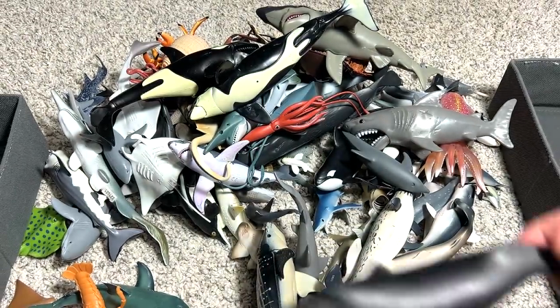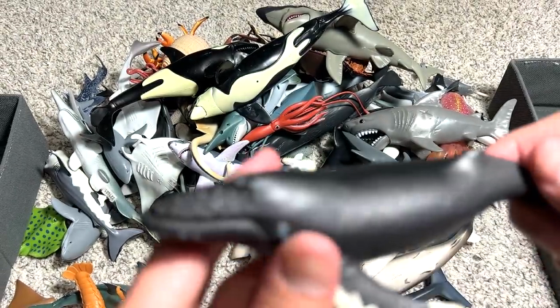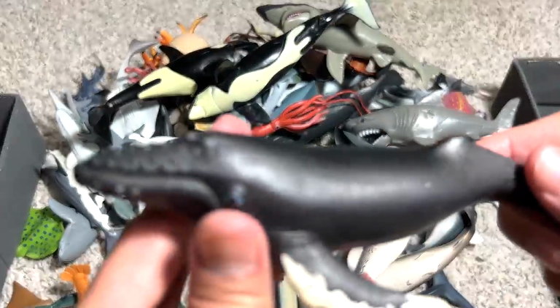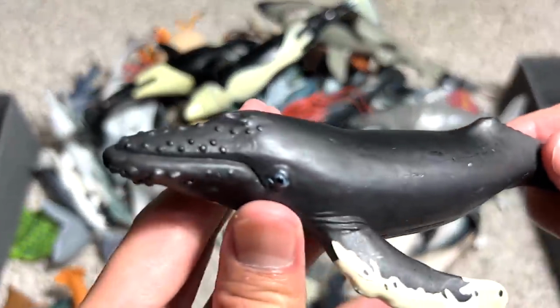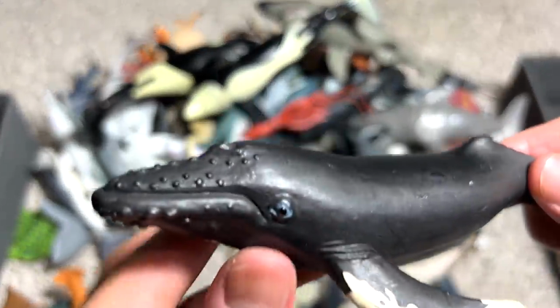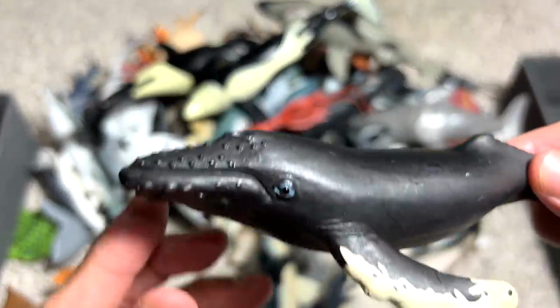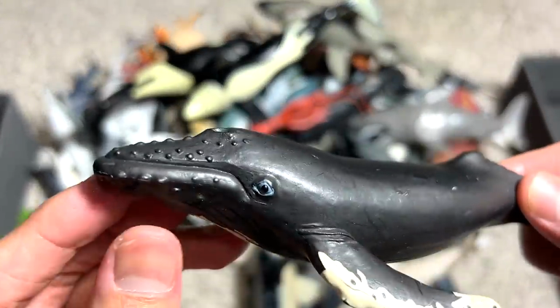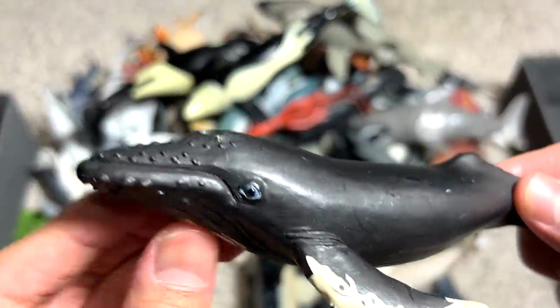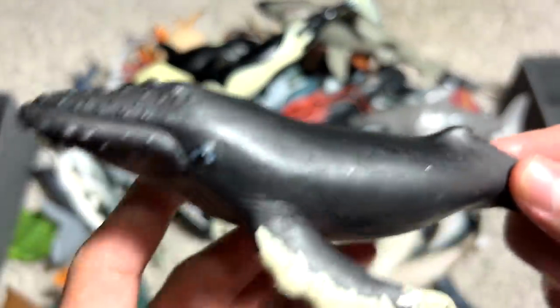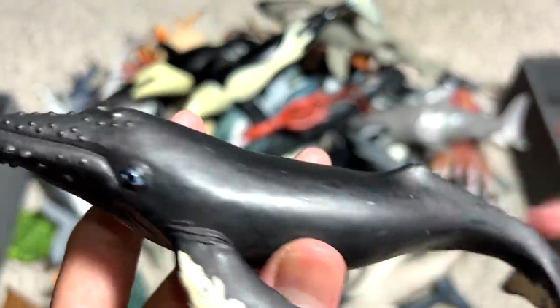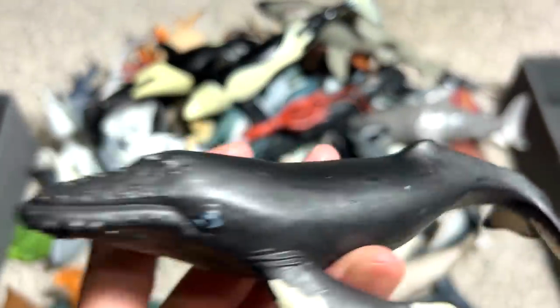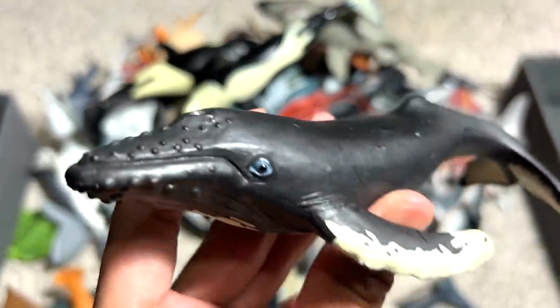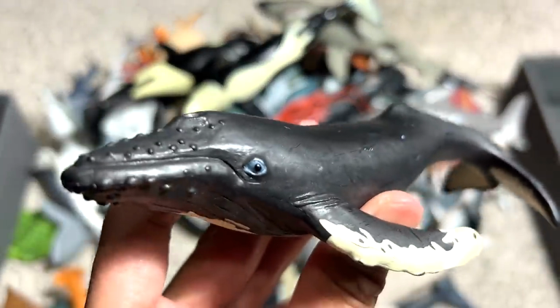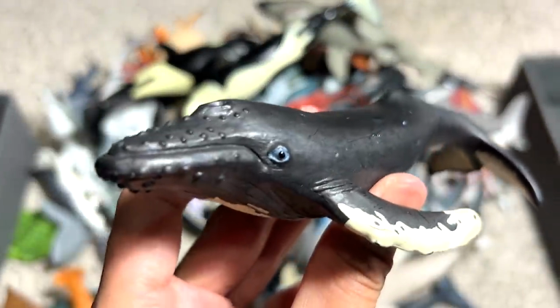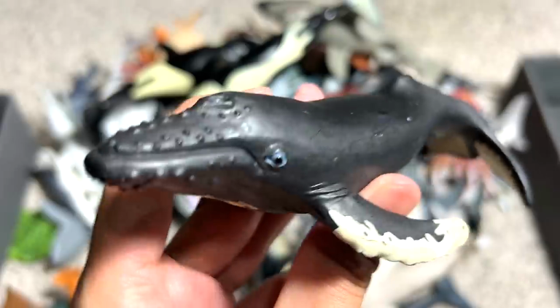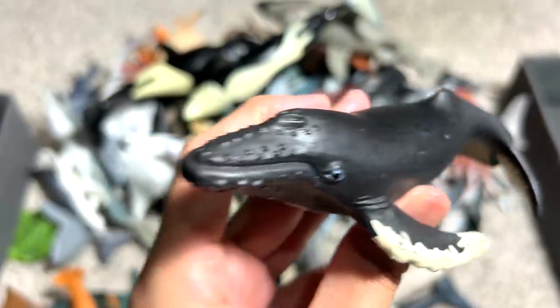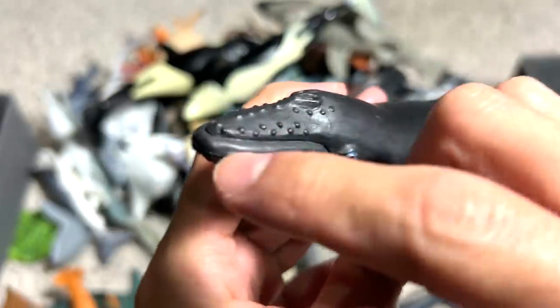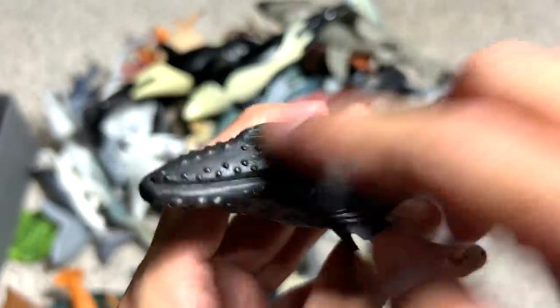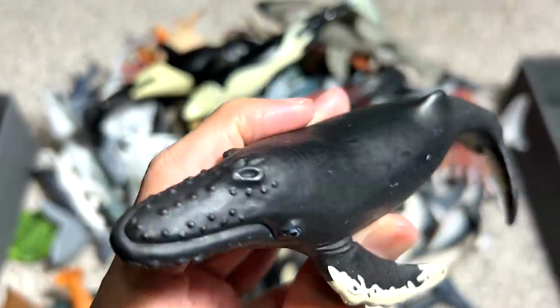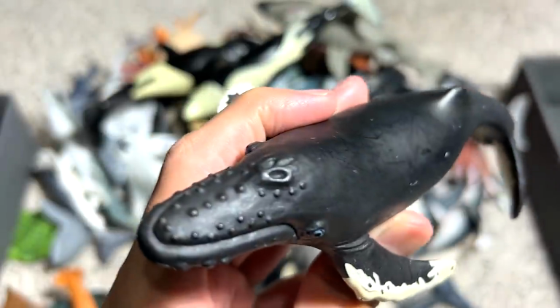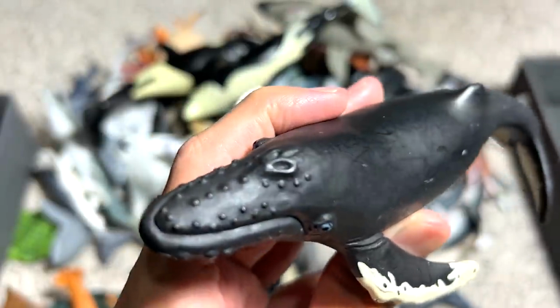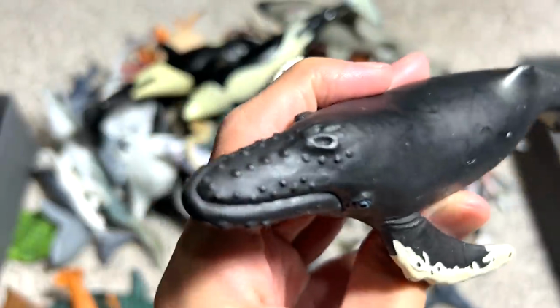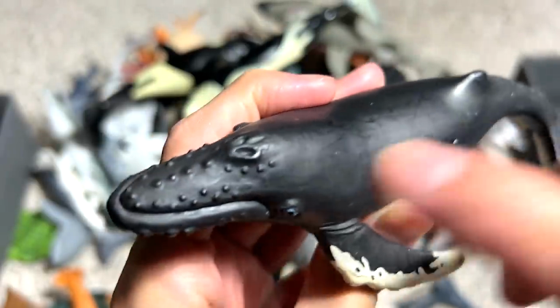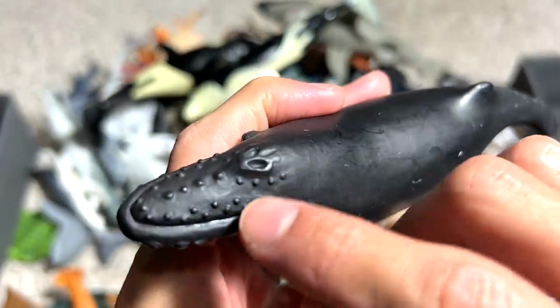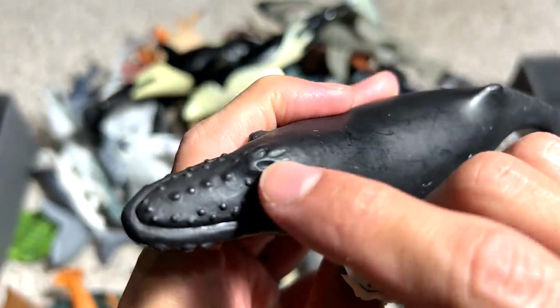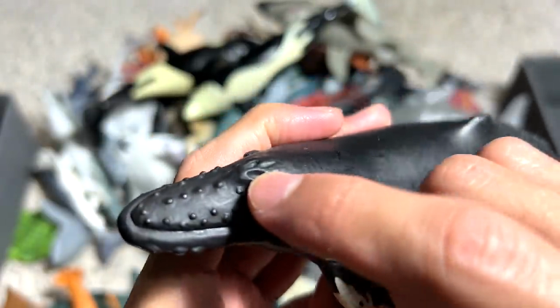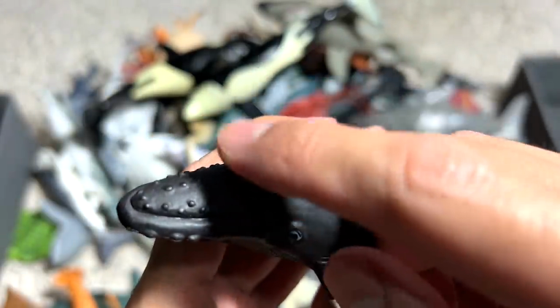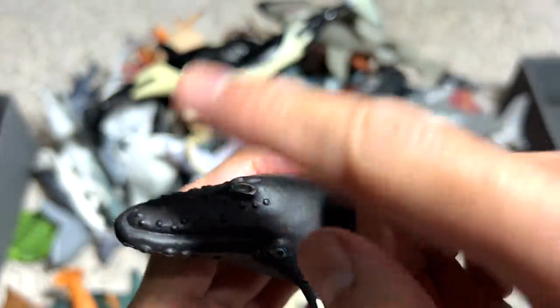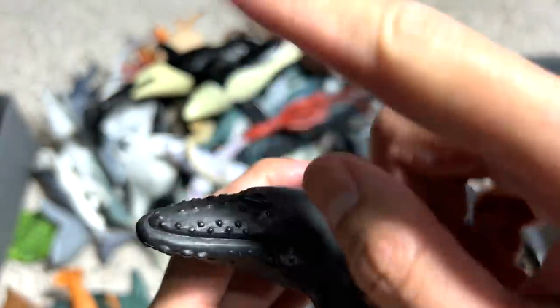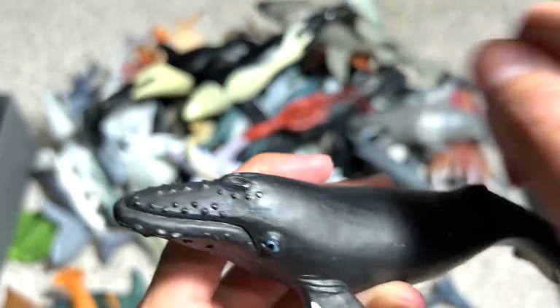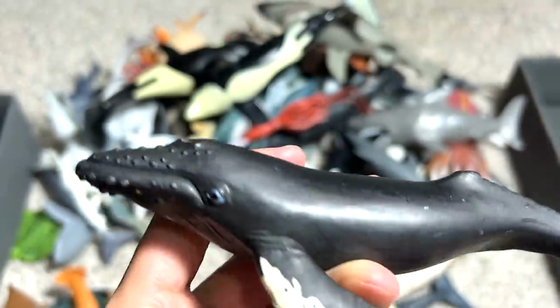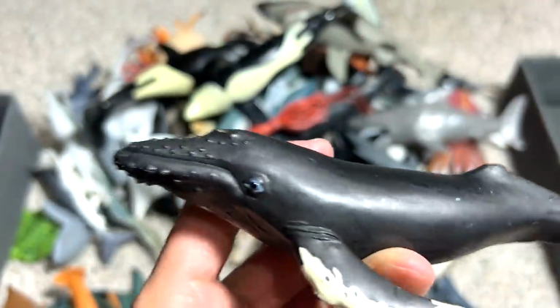Another whale, and this one is known as the humpback whale. You can actually easily recognize this by the little bumps on its body. And this is like a little spot for it to spray water.